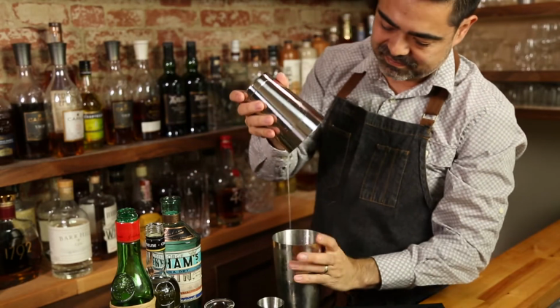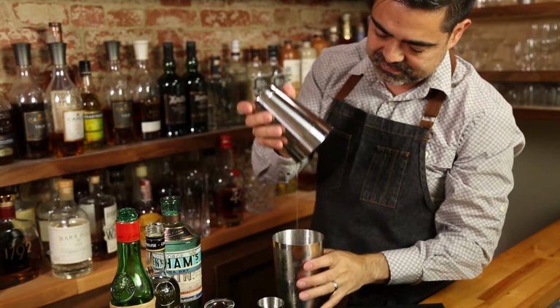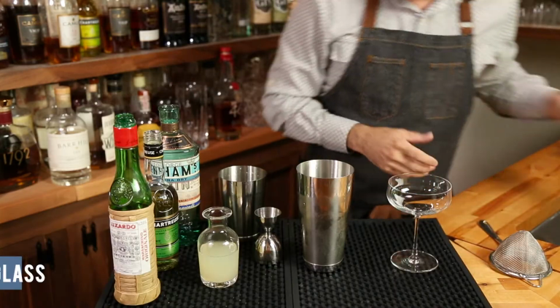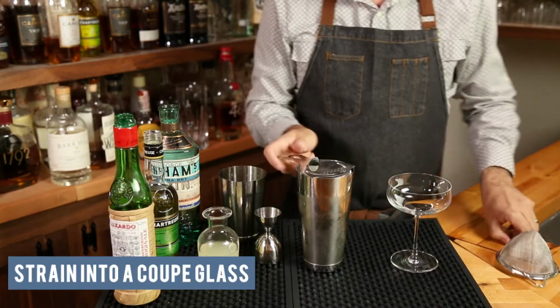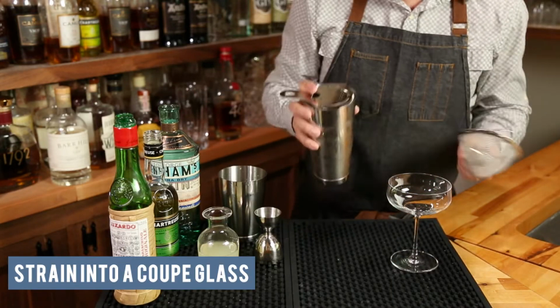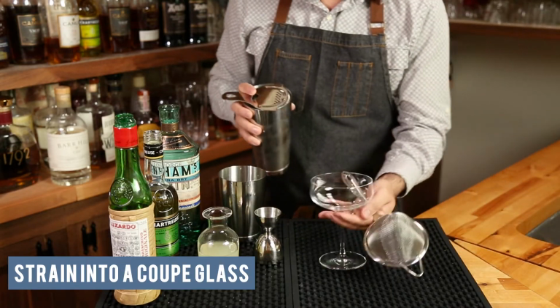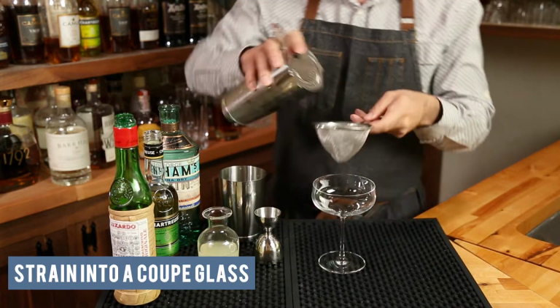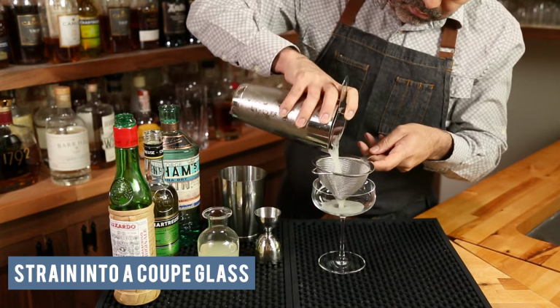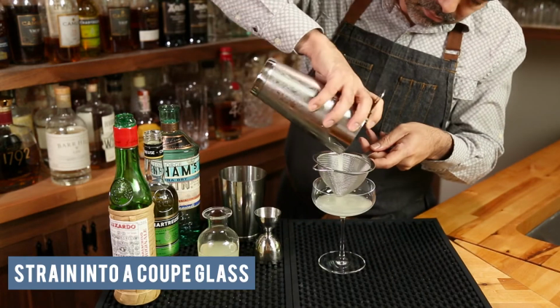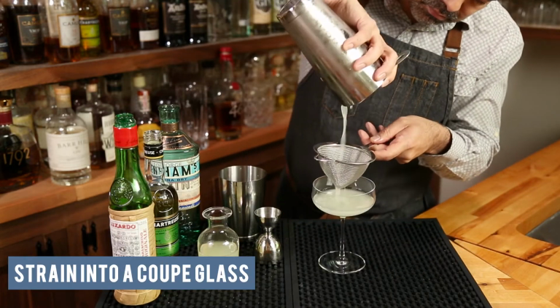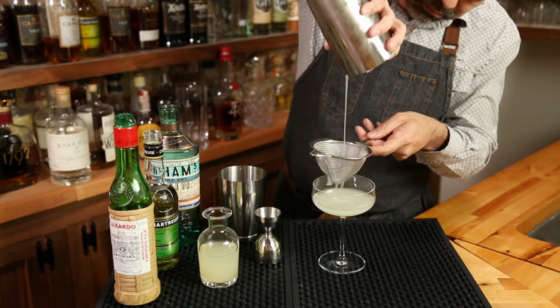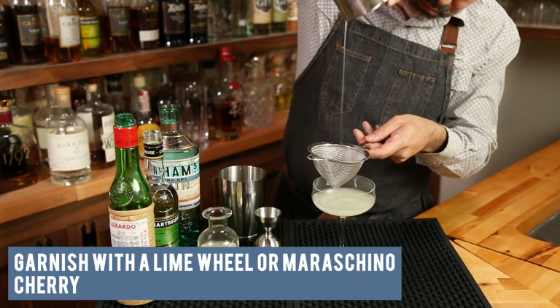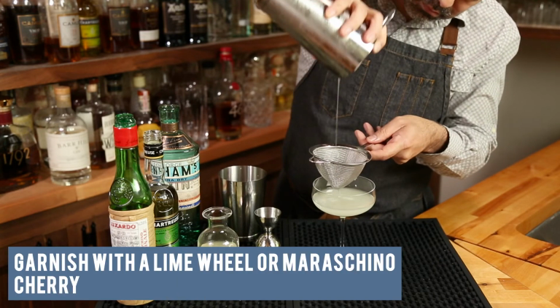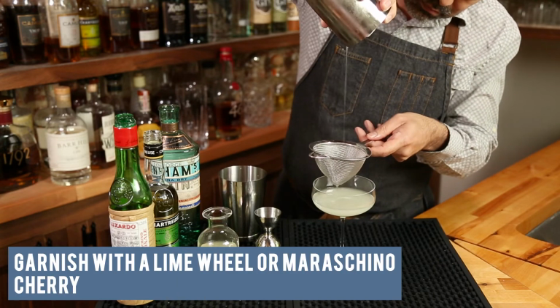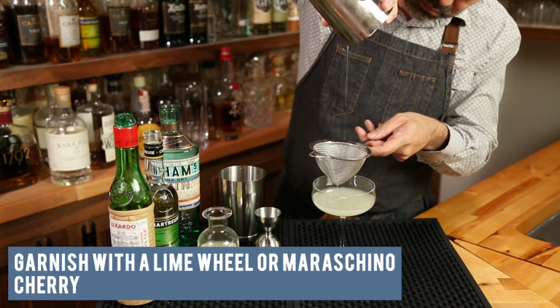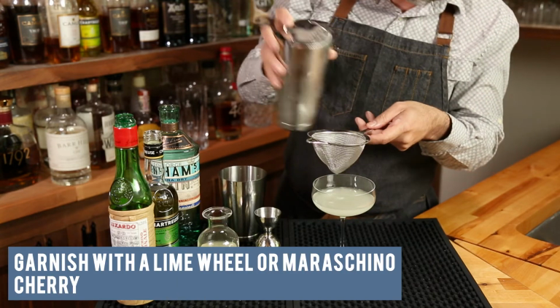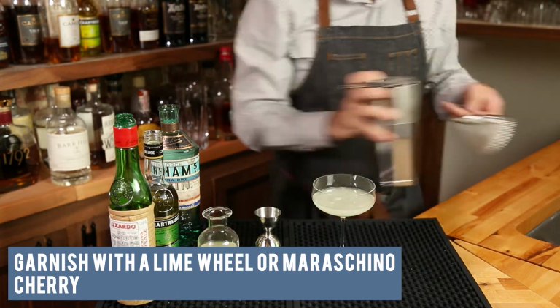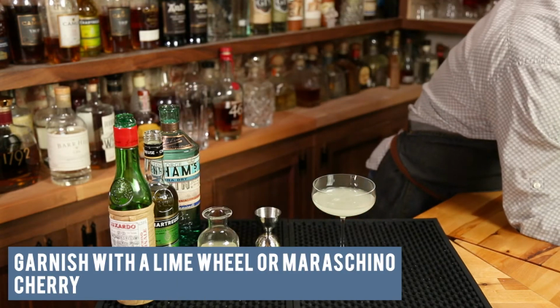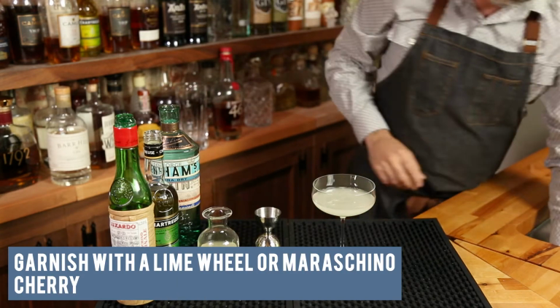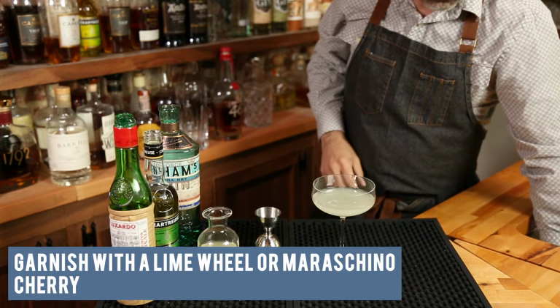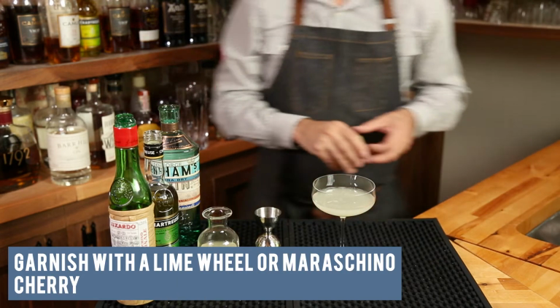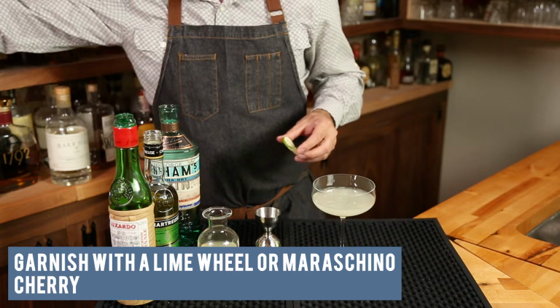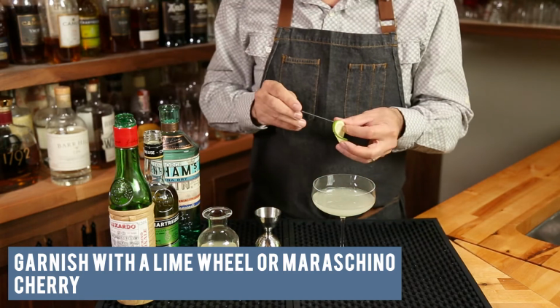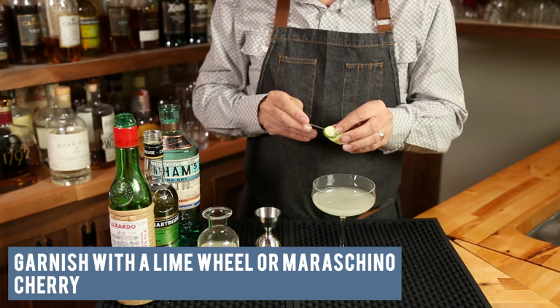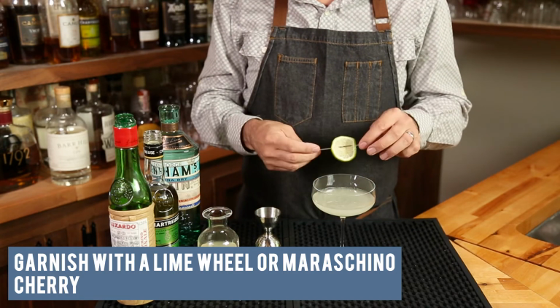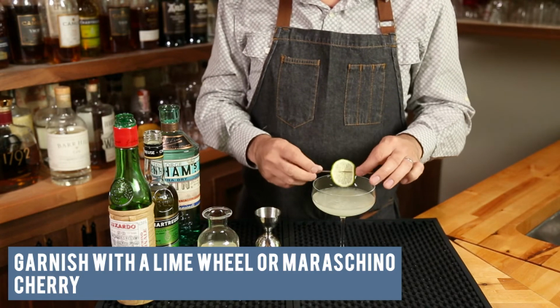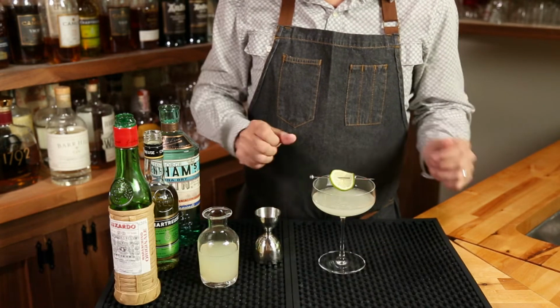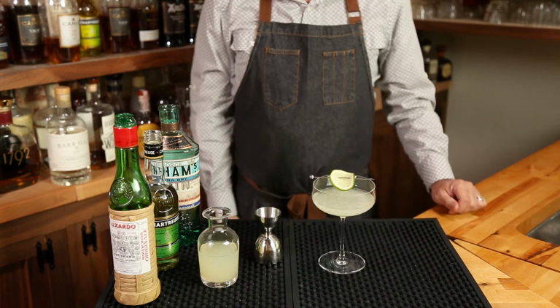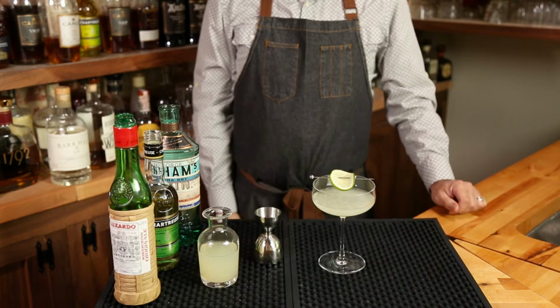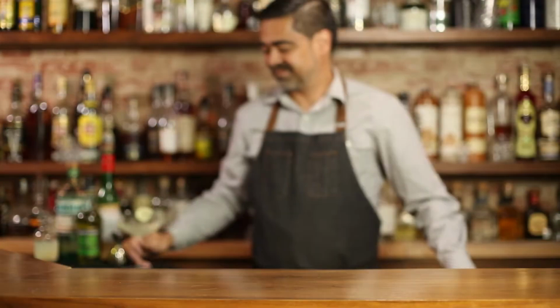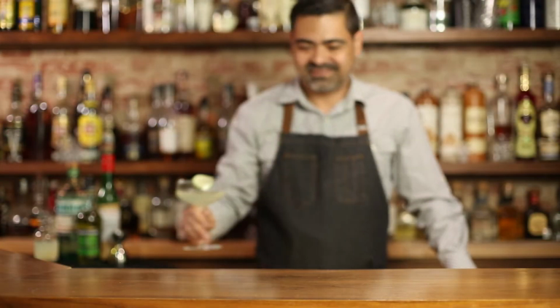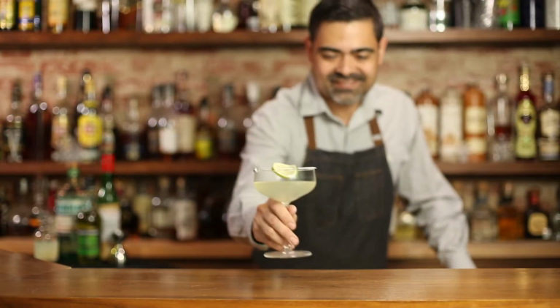Finally, we're going to fine strain that into a coupe or a martini glass. Traditional garnishes for this could be a lime wheel or a brandy cherry — whichever you'd like to add. That's how you make a Last Word. Cheers!